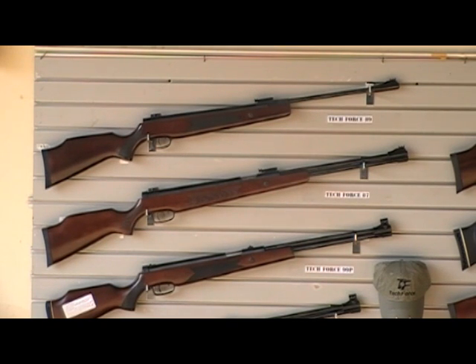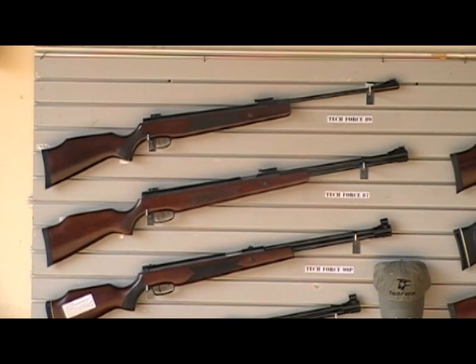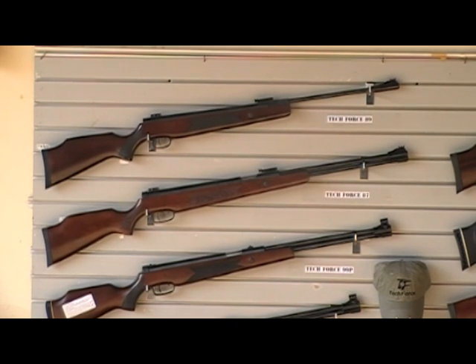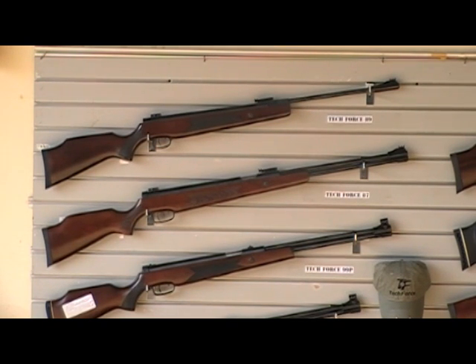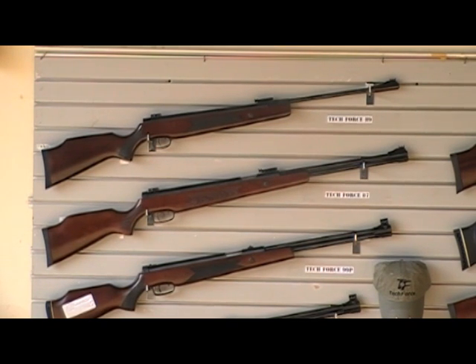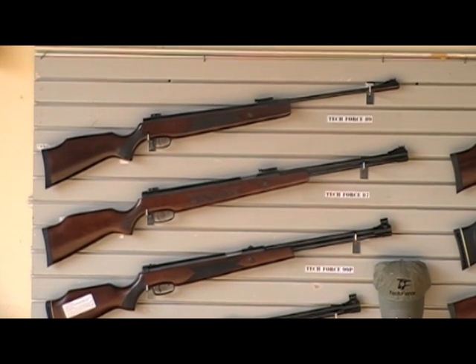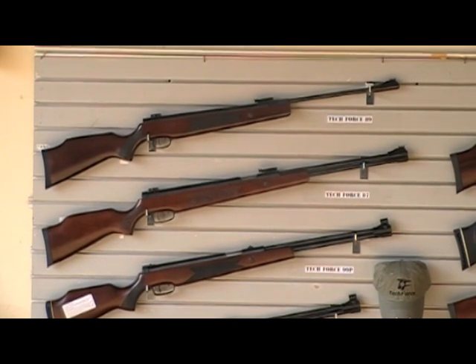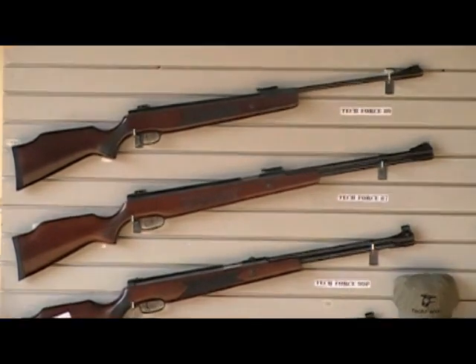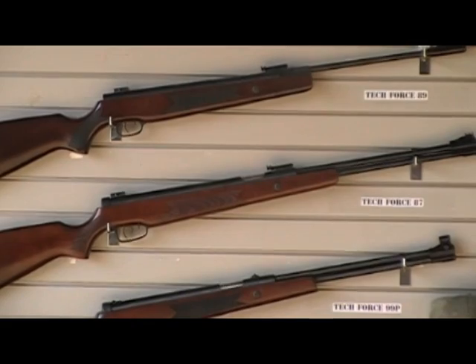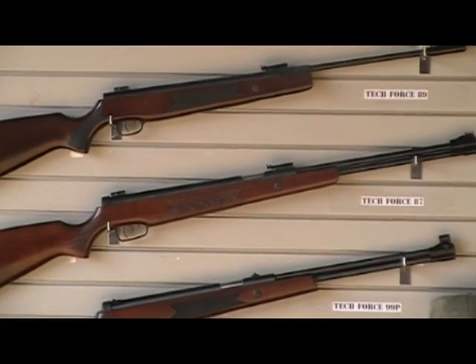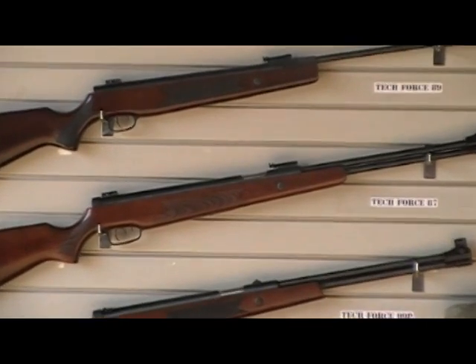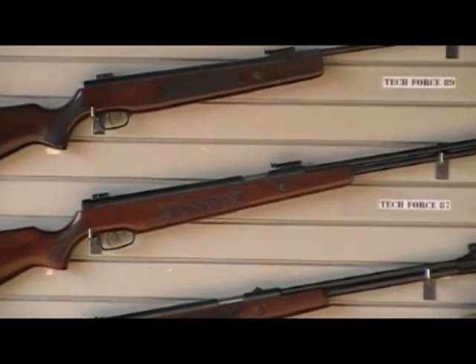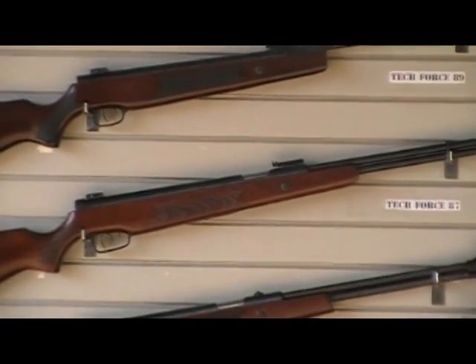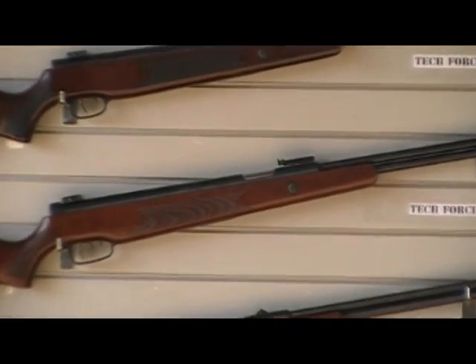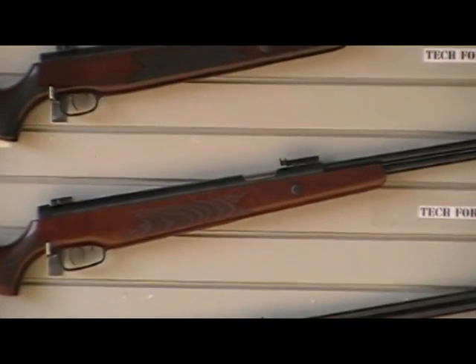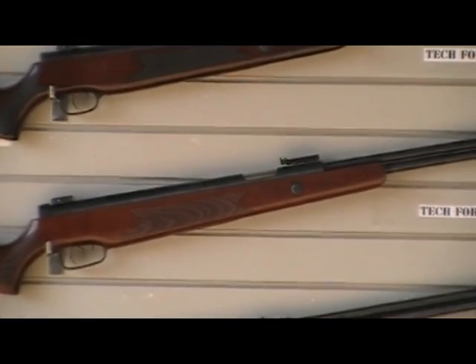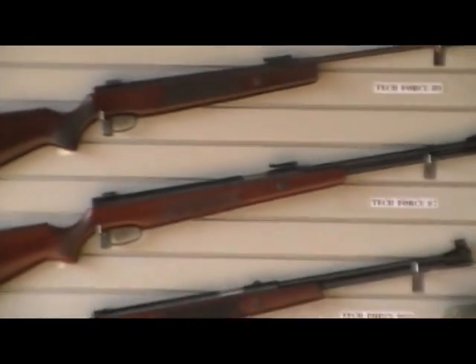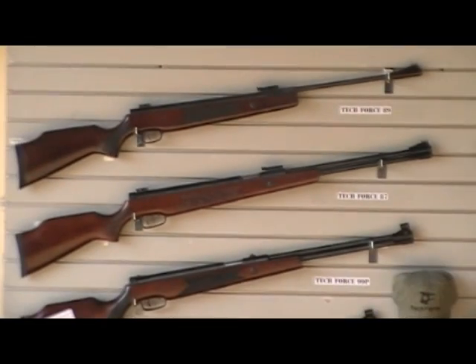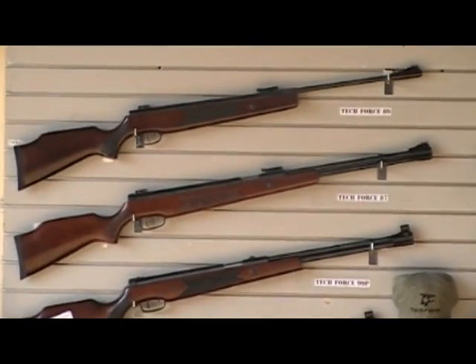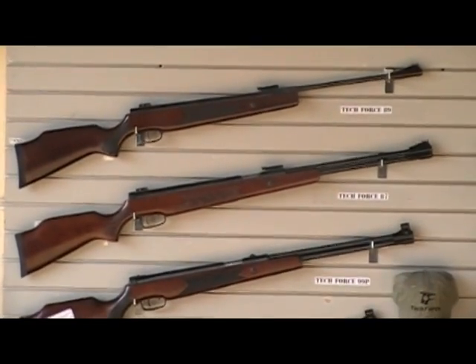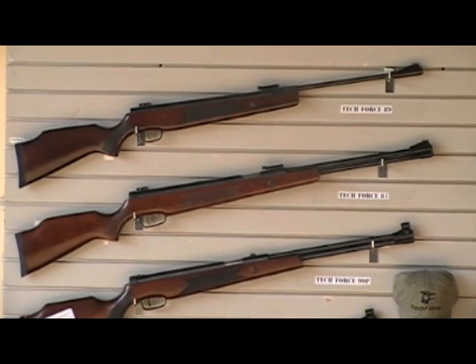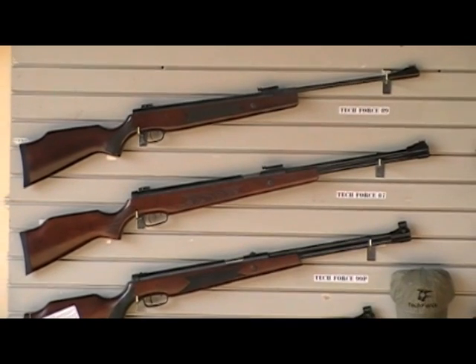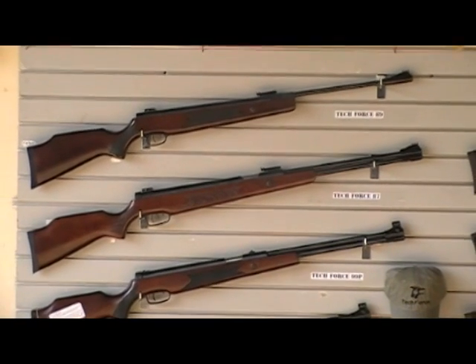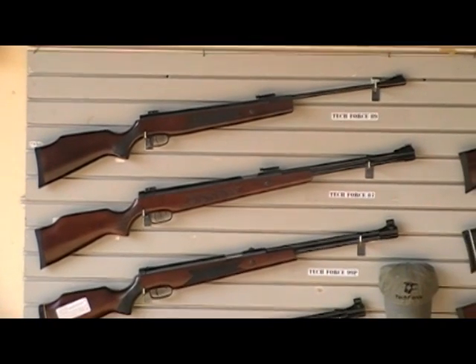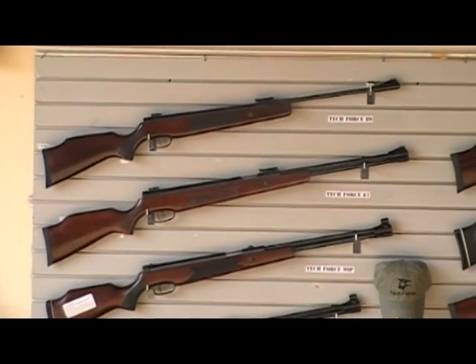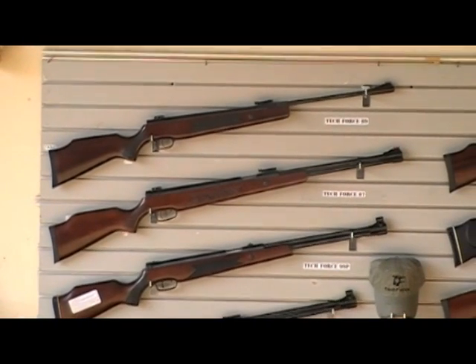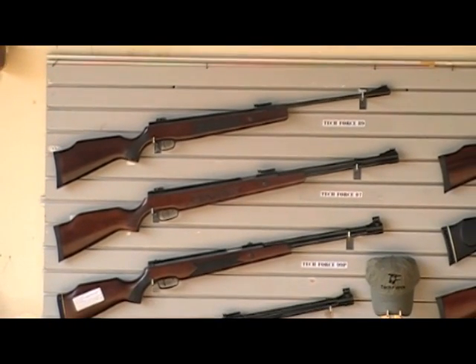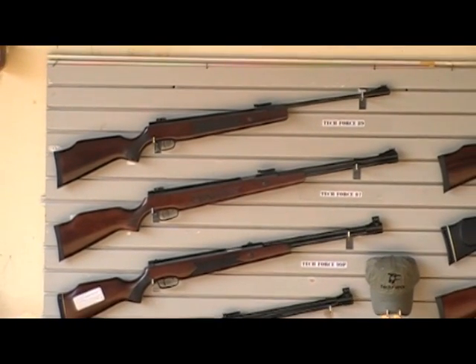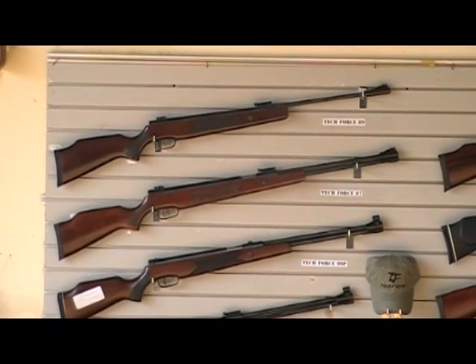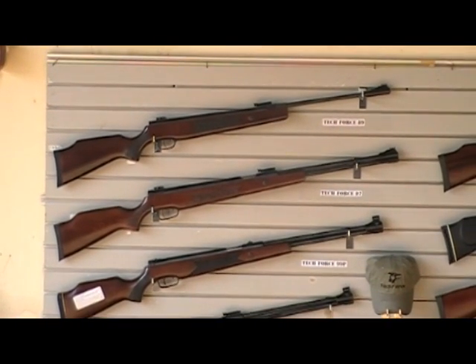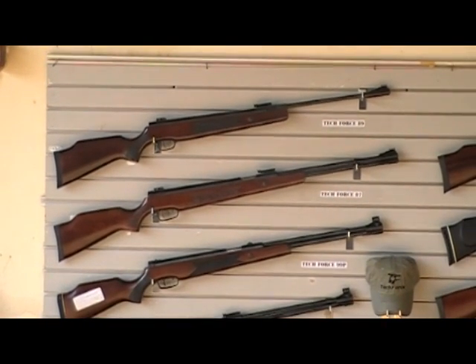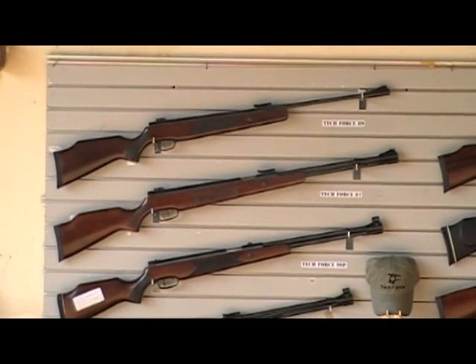It has a Ryrick style trigger, which is an improvement over the 99 and is the same as the 89. It has an elongated receiver to give you maximum power — more power.